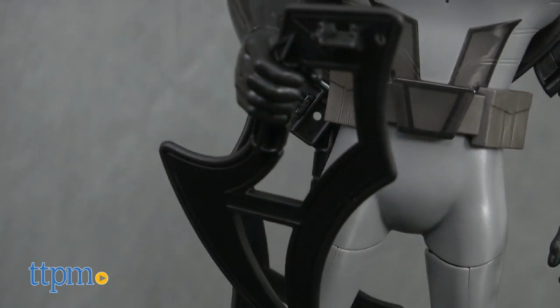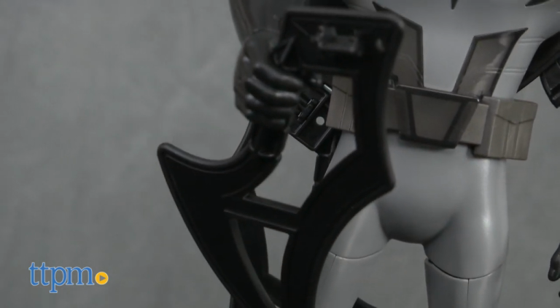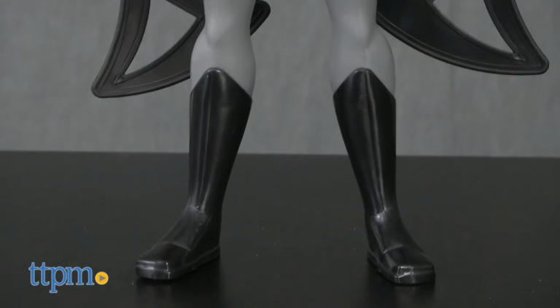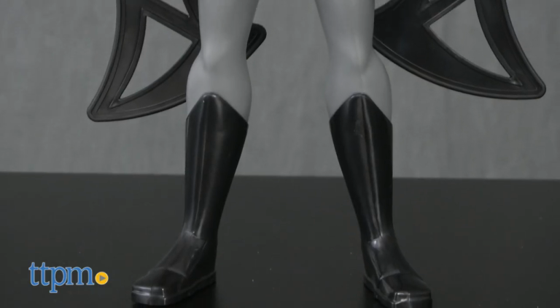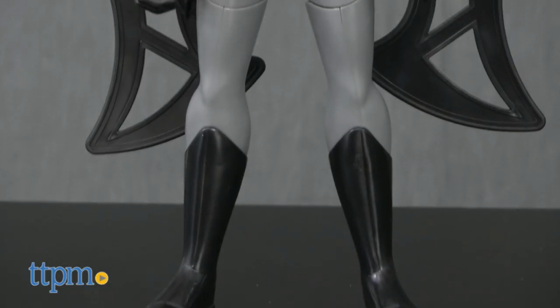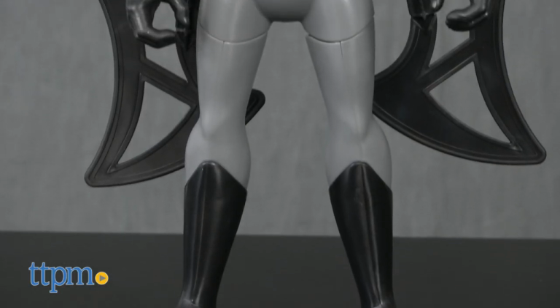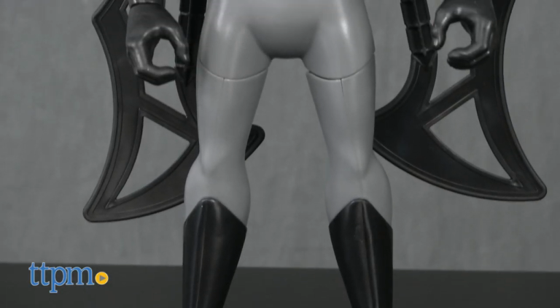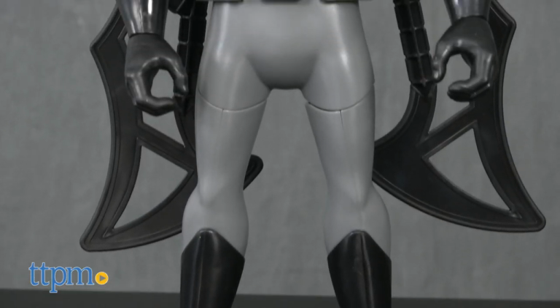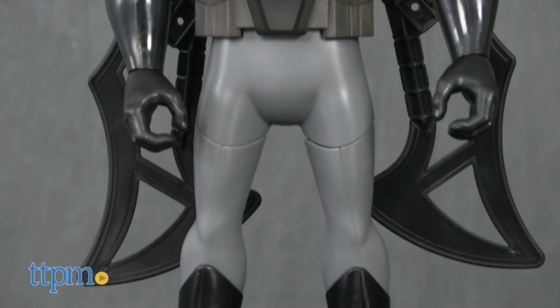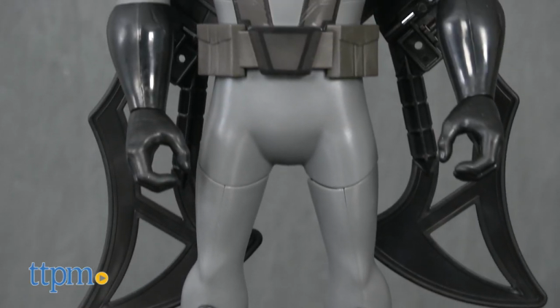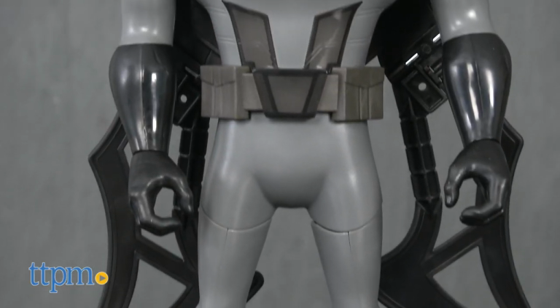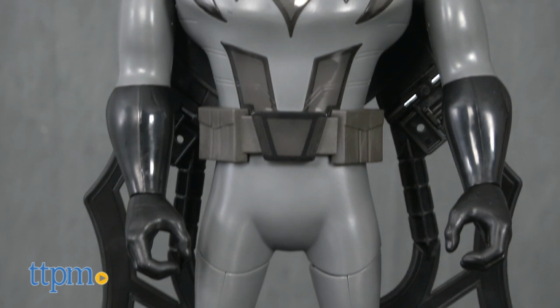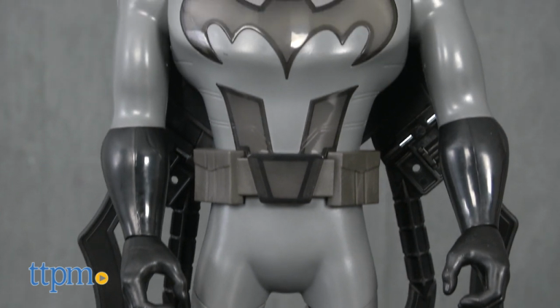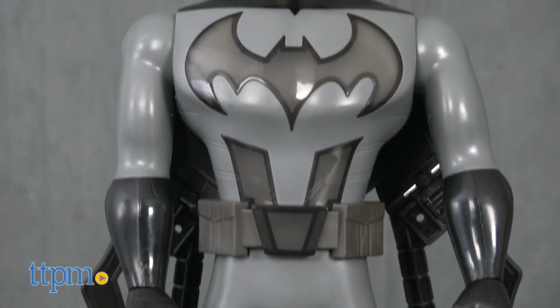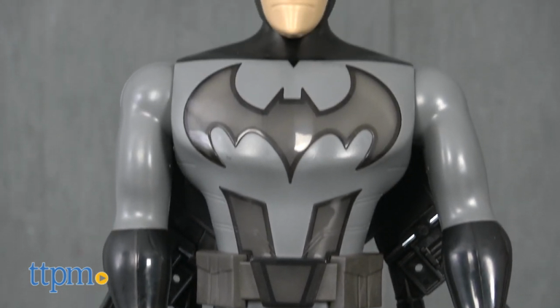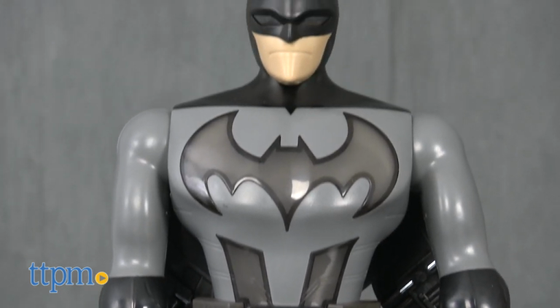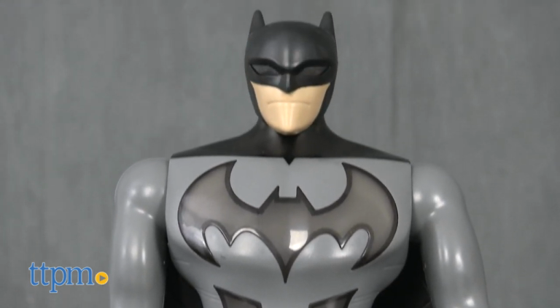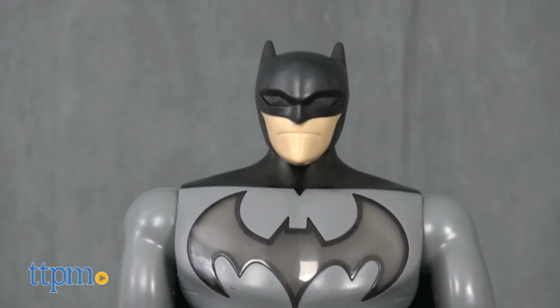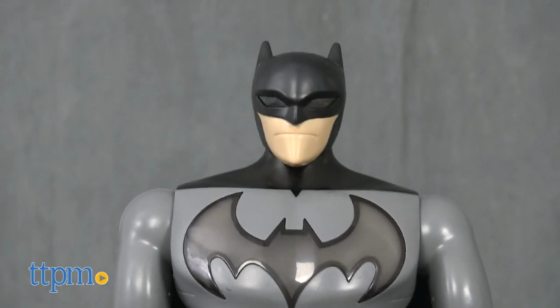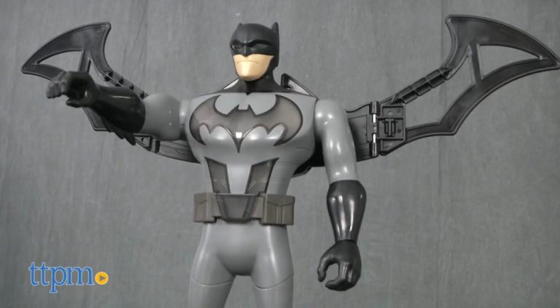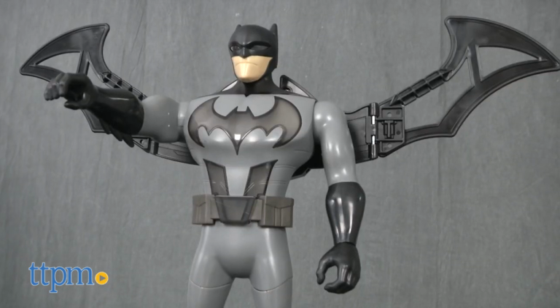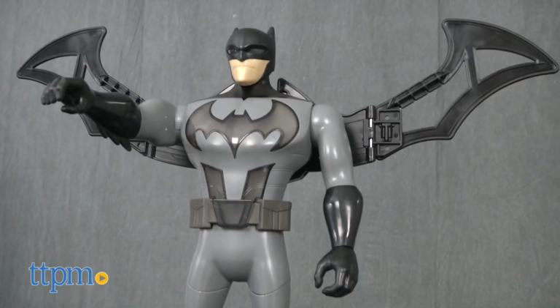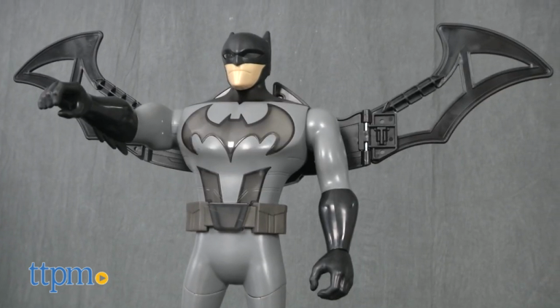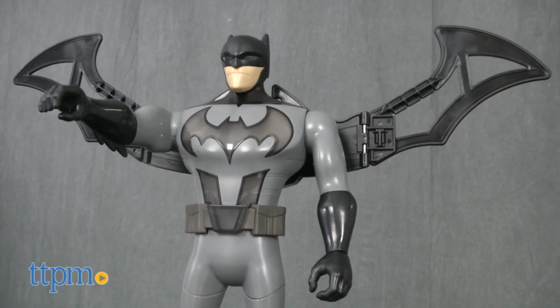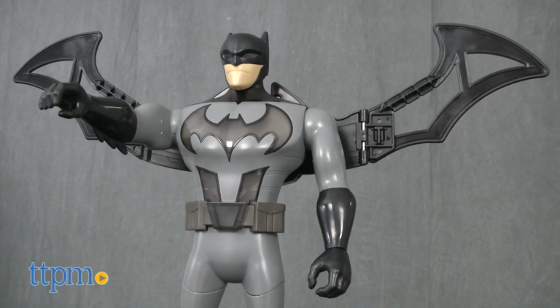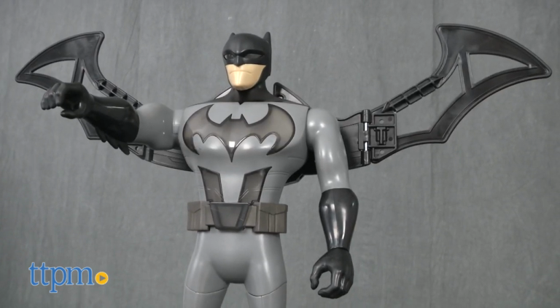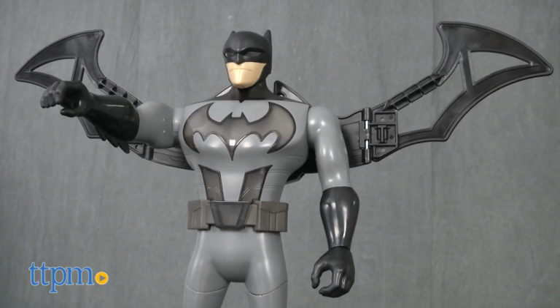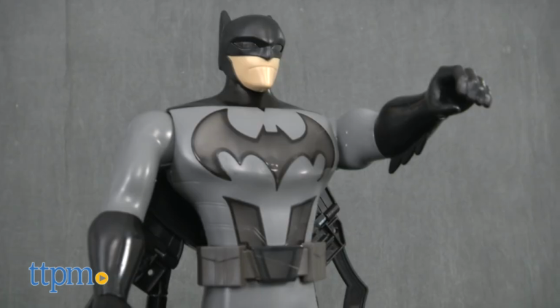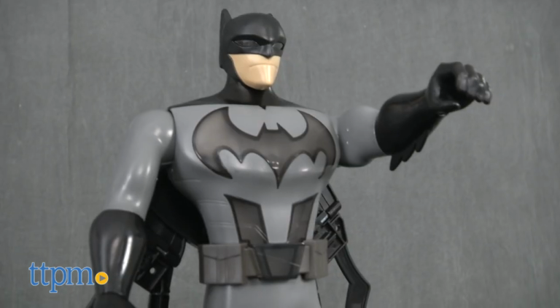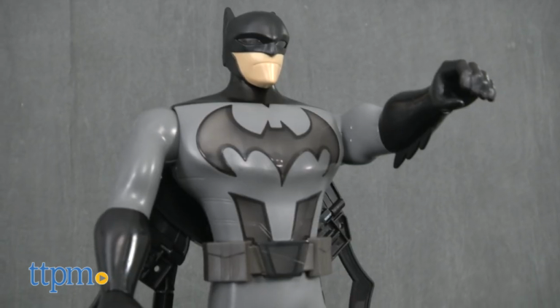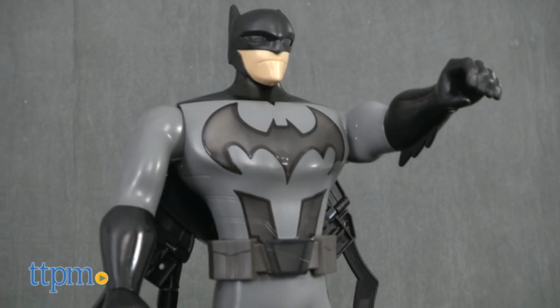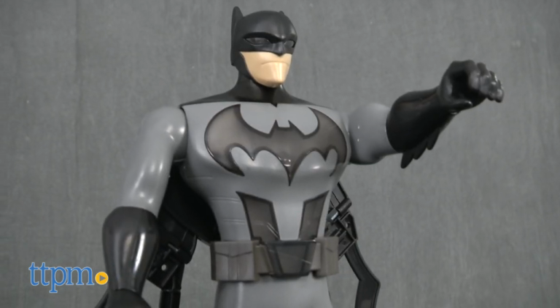Recommended for ages 4 and up, this Batman toy is well made and has lots of cool features for fans to use to recreate epic Batman scenes or come up with their own adventures in Gotham City and beyond.